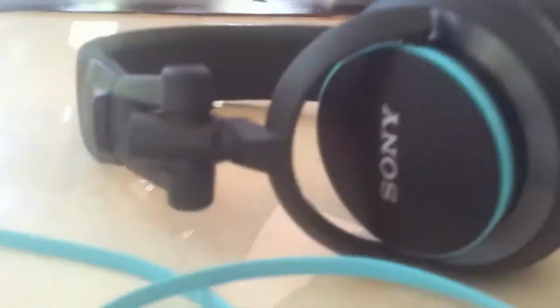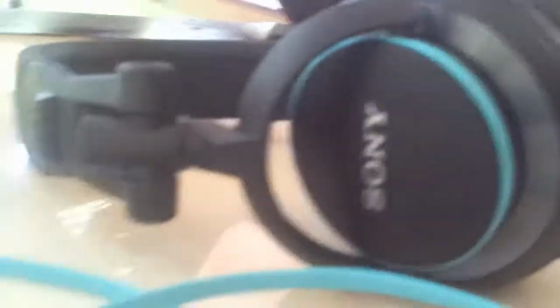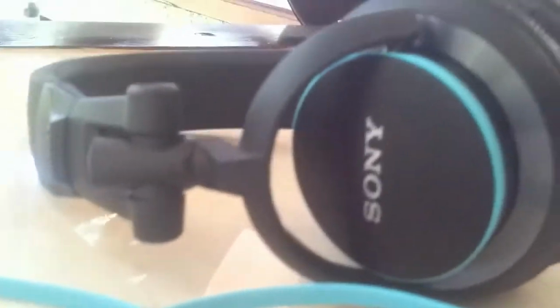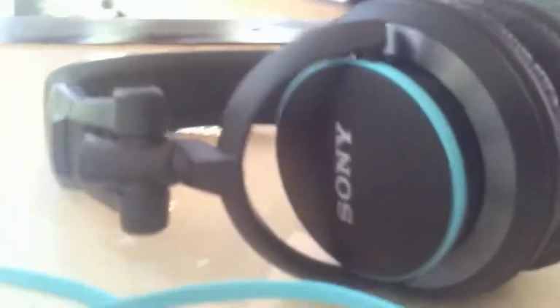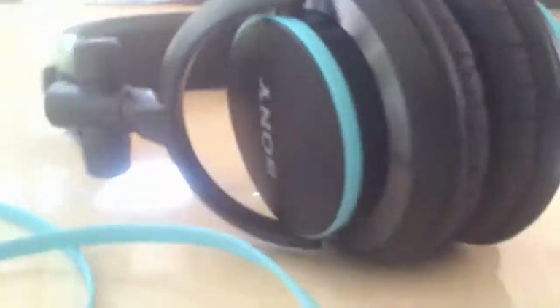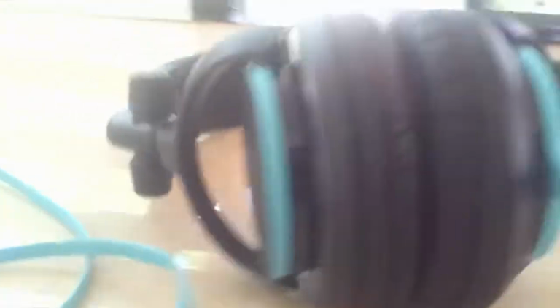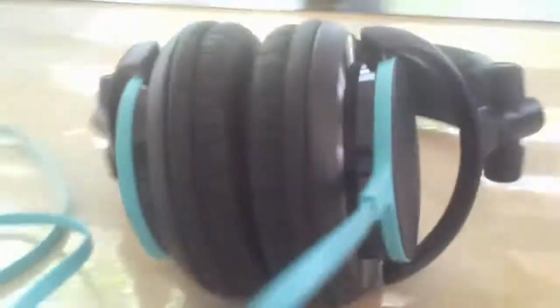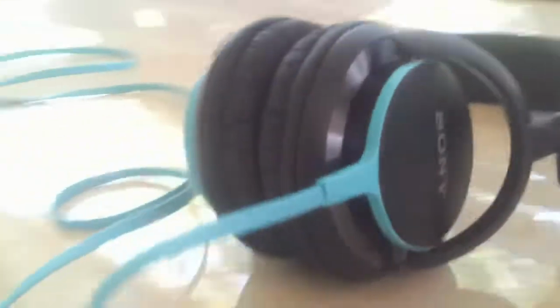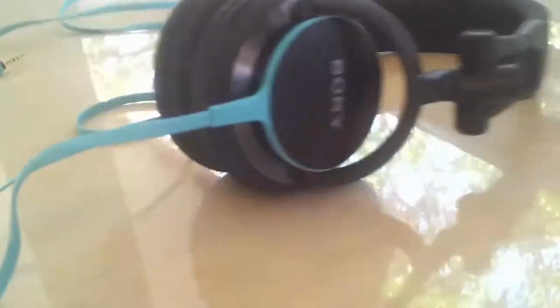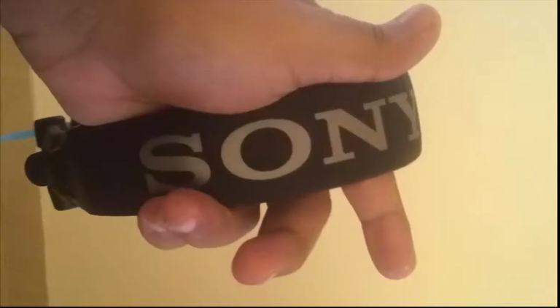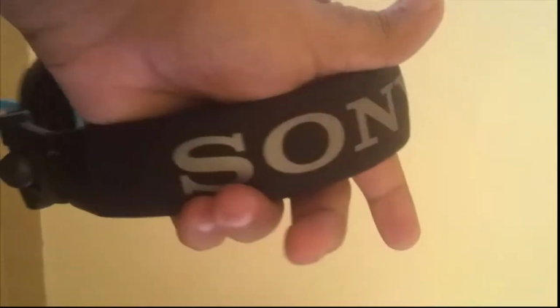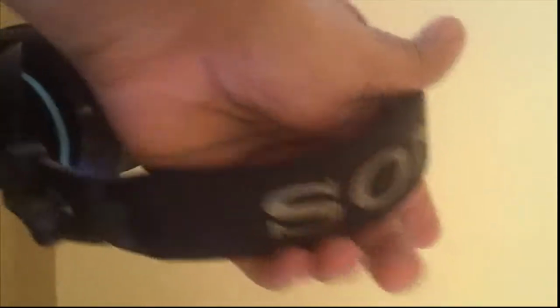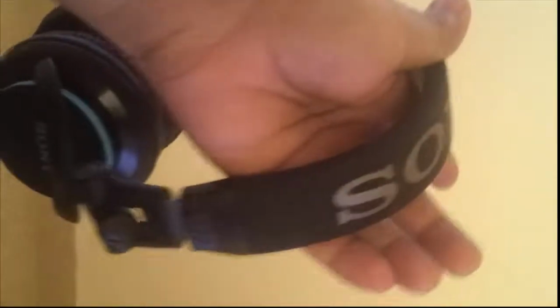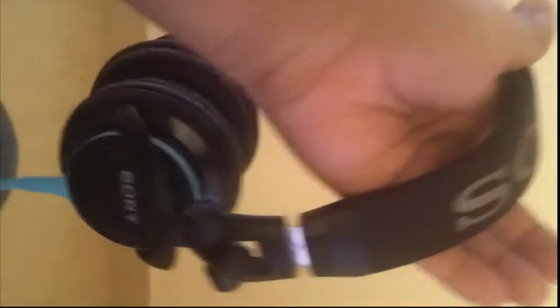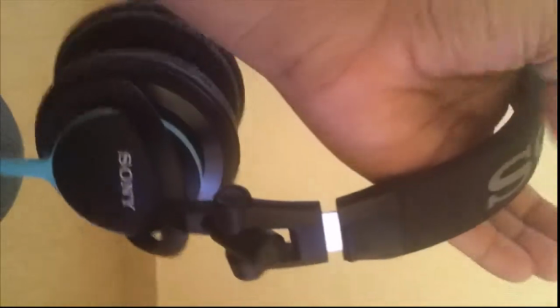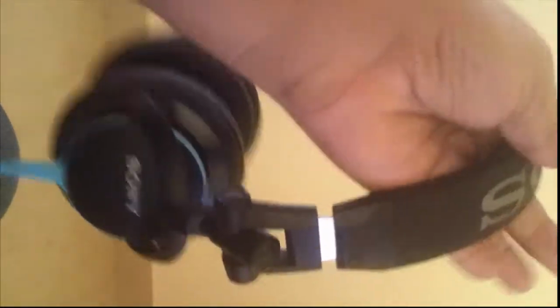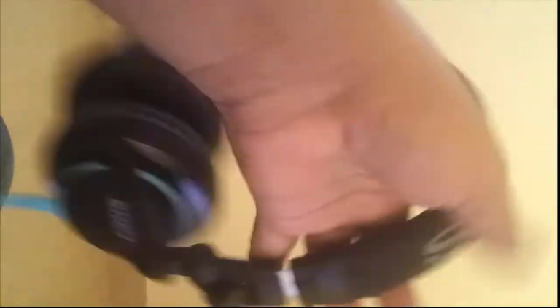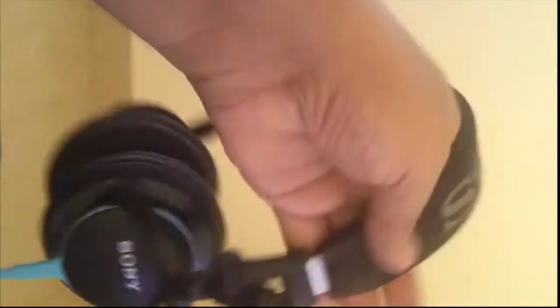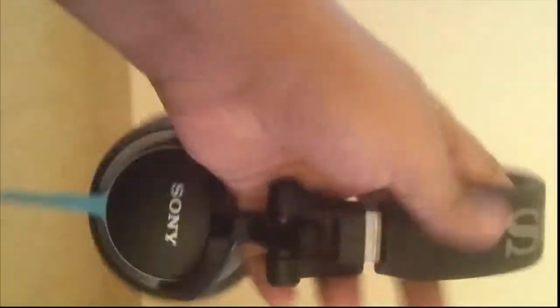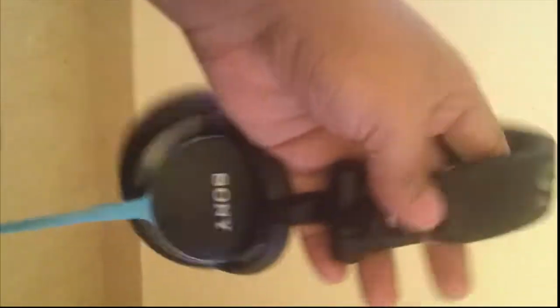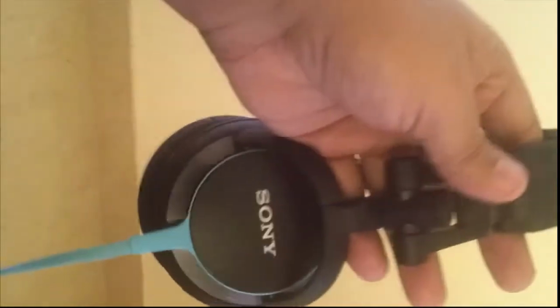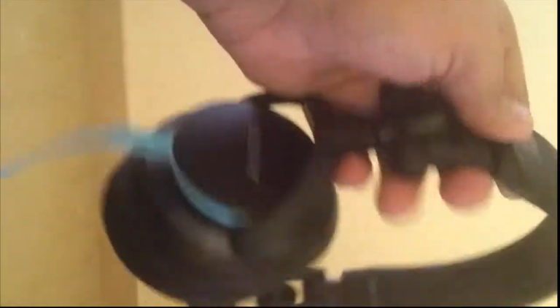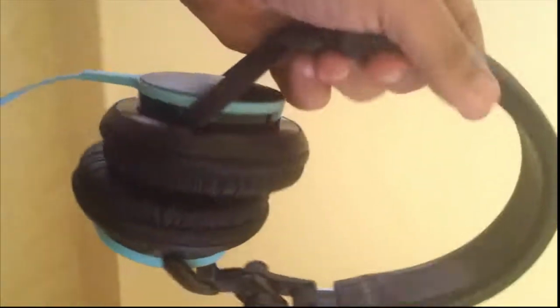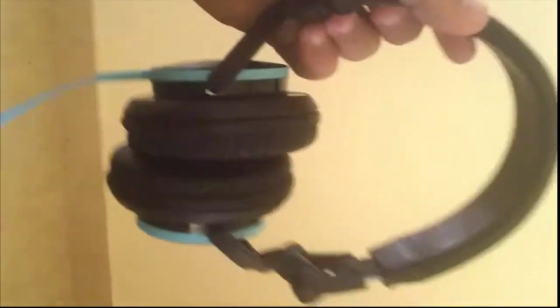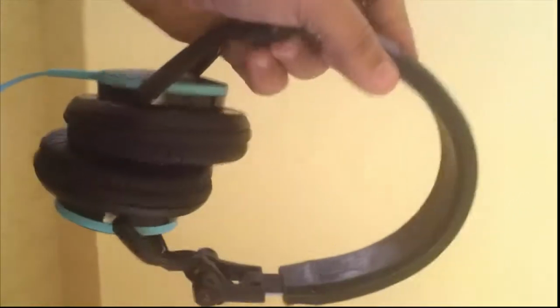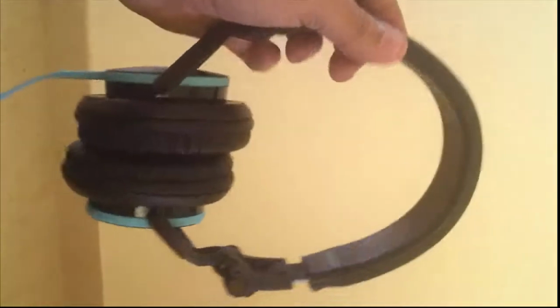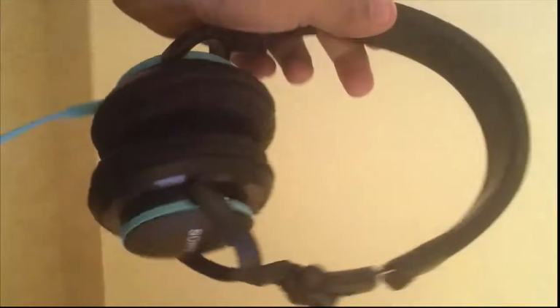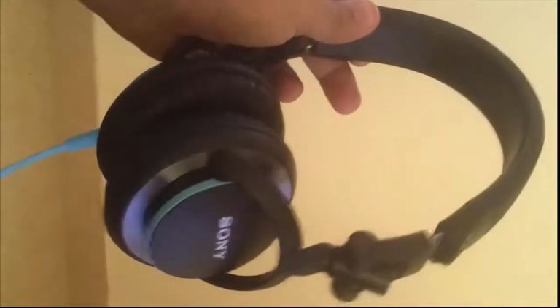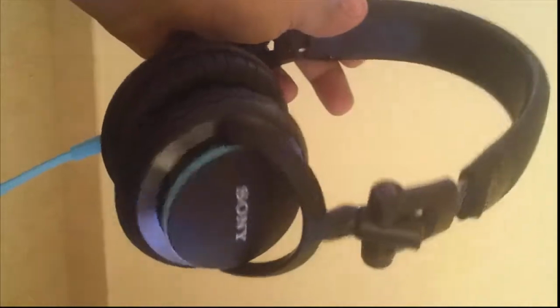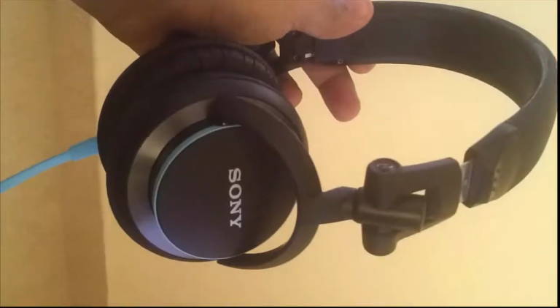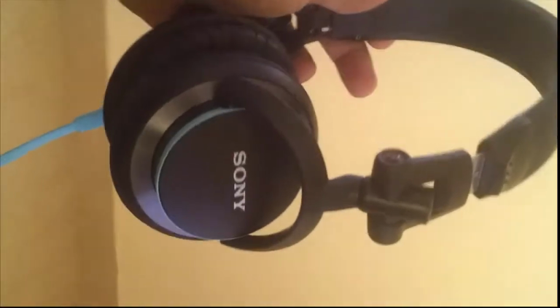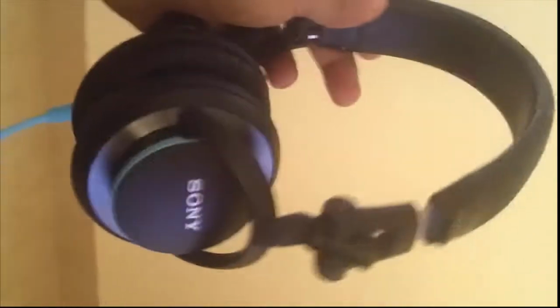And the fact is, now I am loving these headphones. This is a nice pair of headphones and I will highly recommend them to anyone who is on a budget like me.